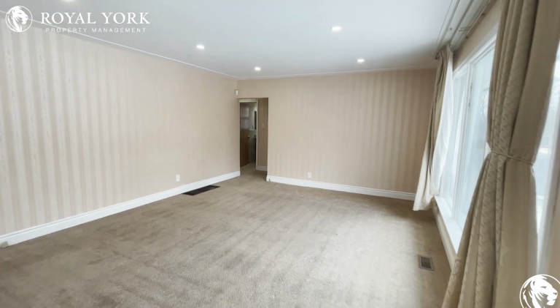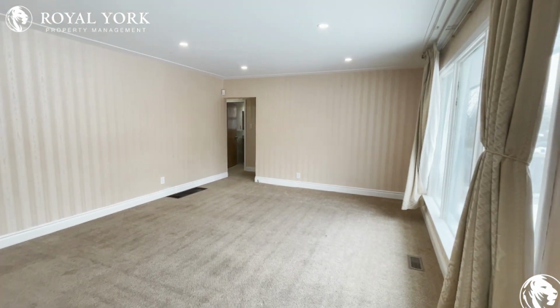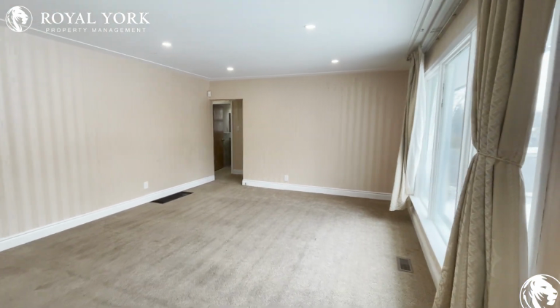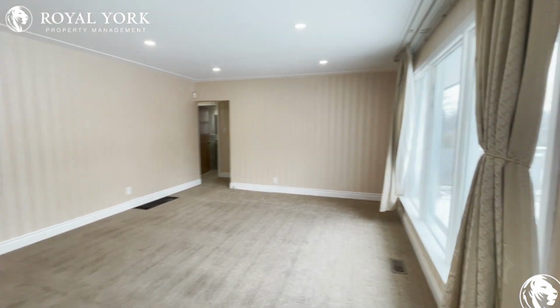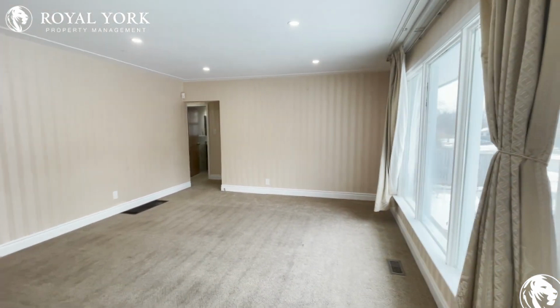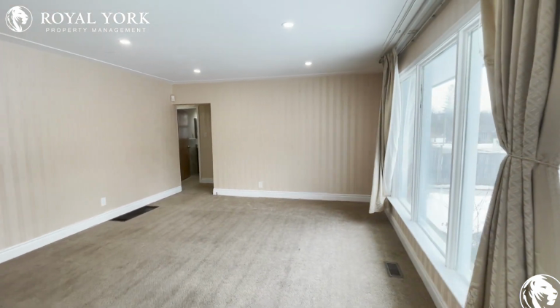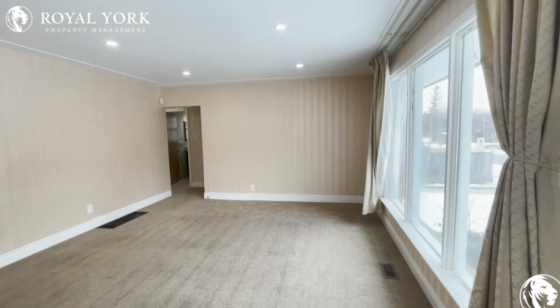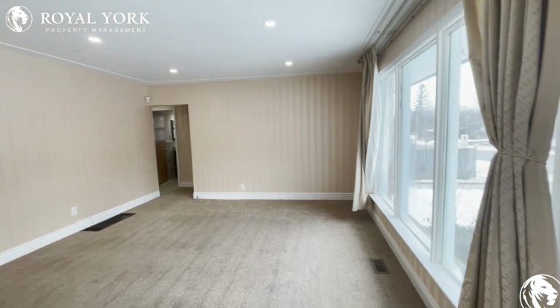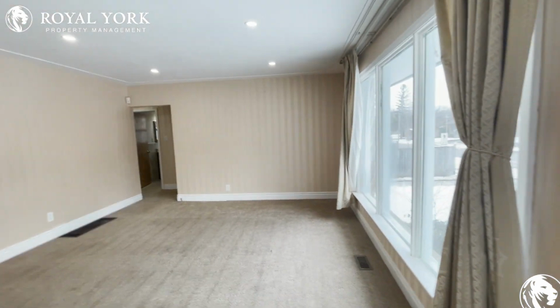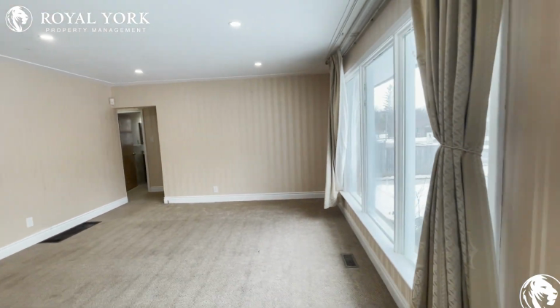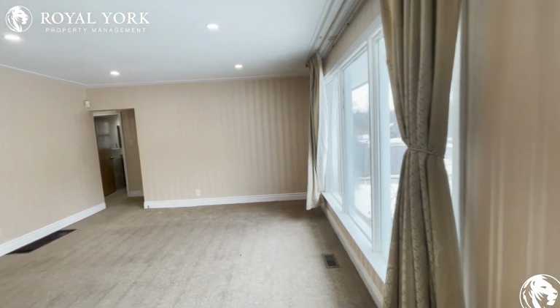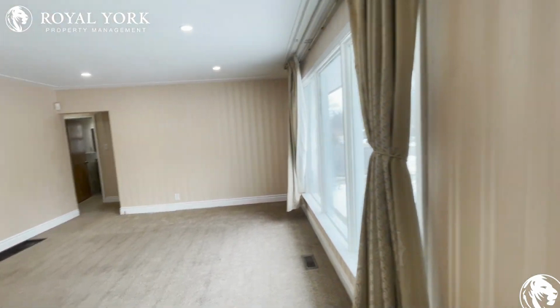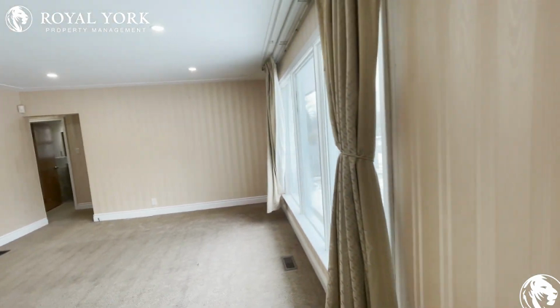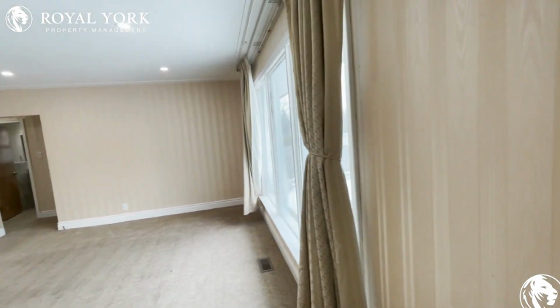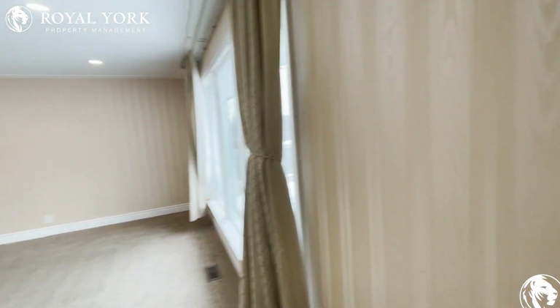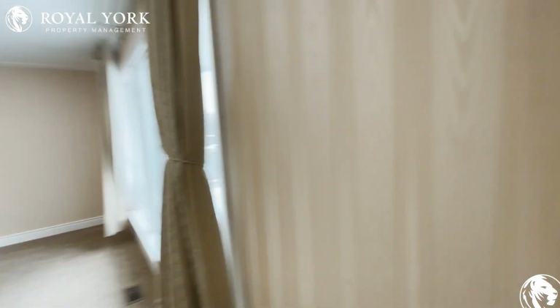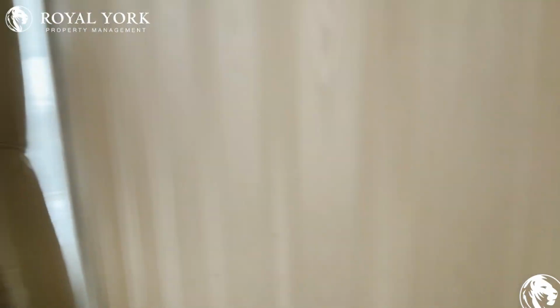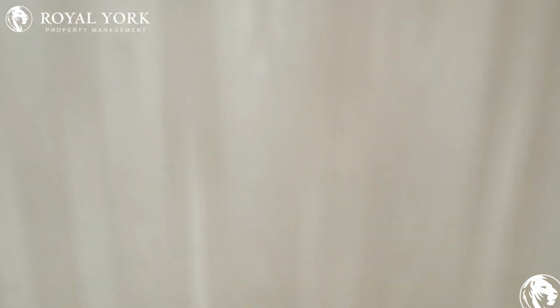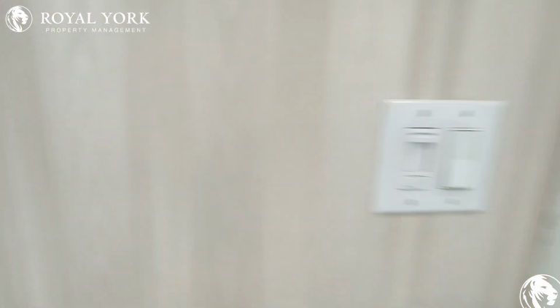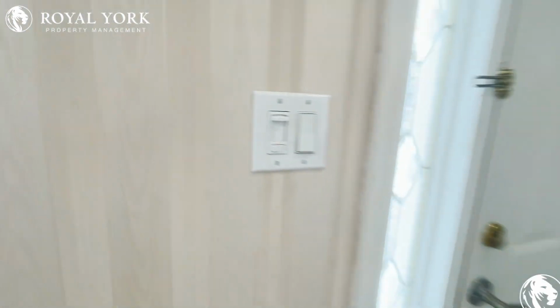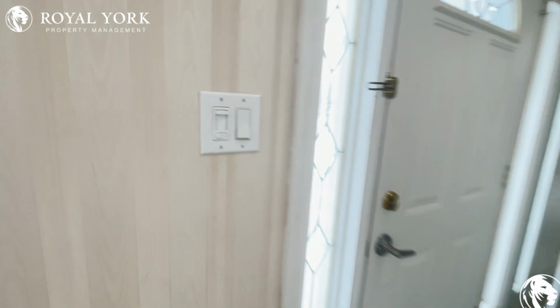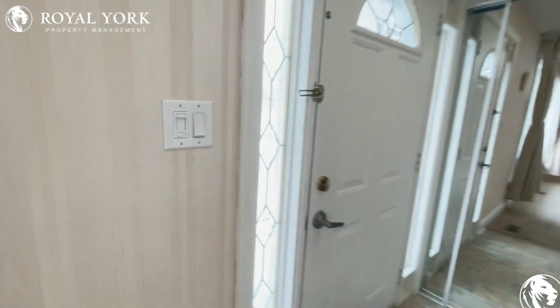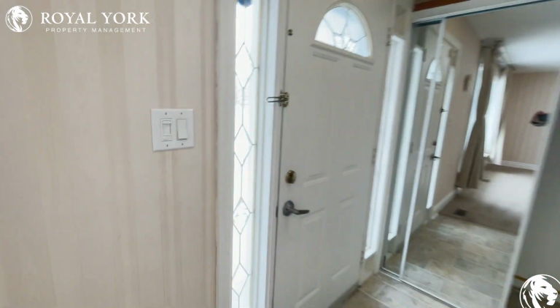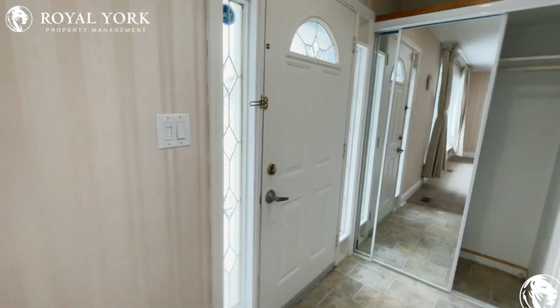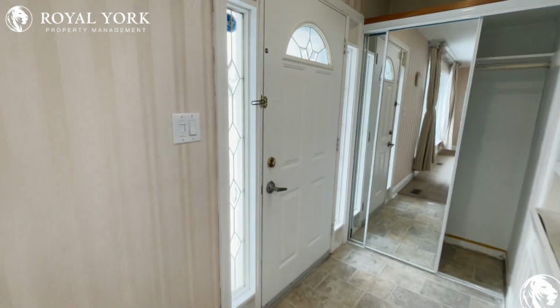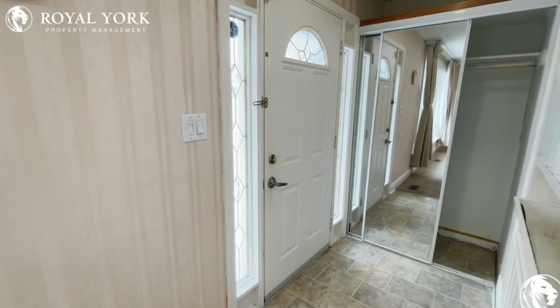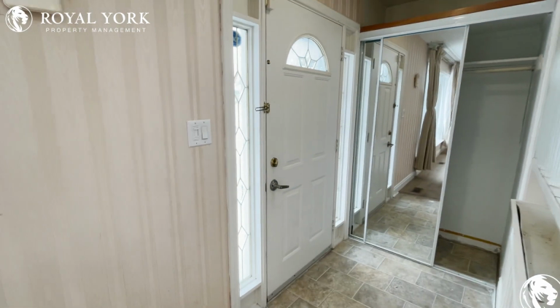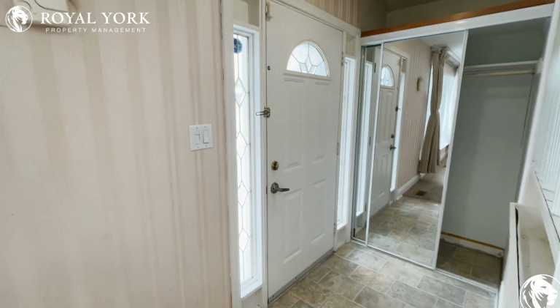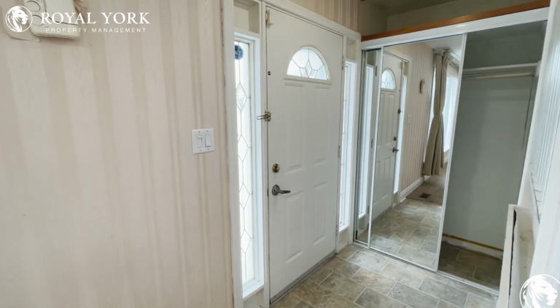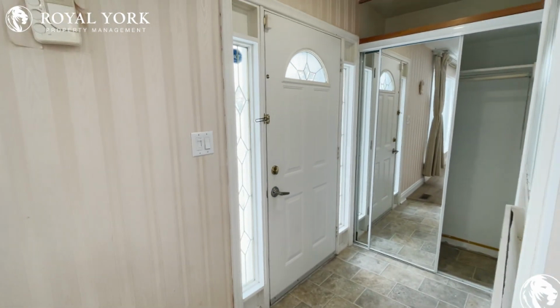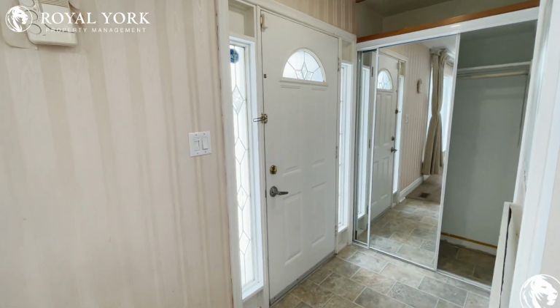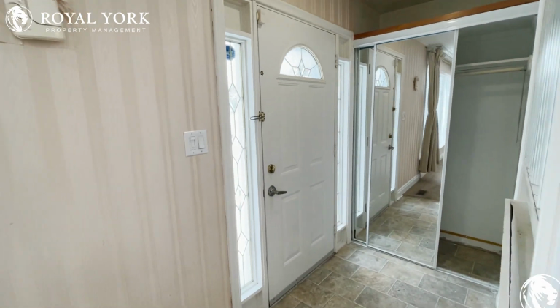Moving along inside, you are welcome into this gorgeous entryway. As you can see, there are tons of natural light and gorgeous wide-open windows.